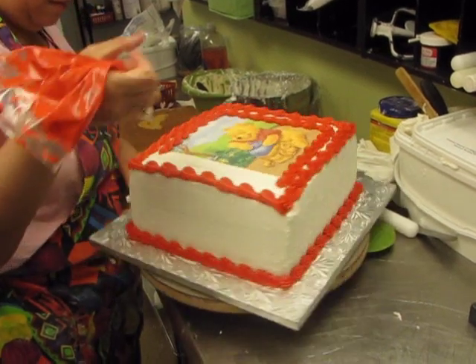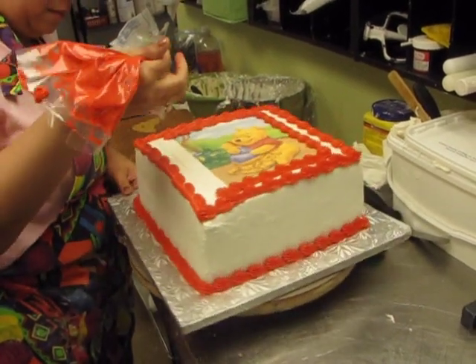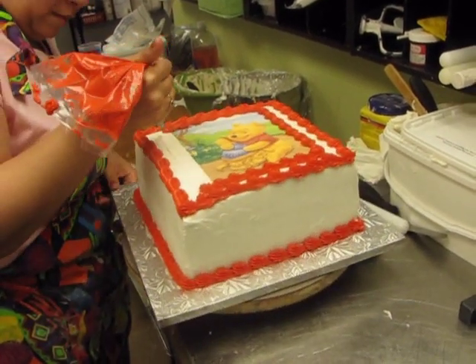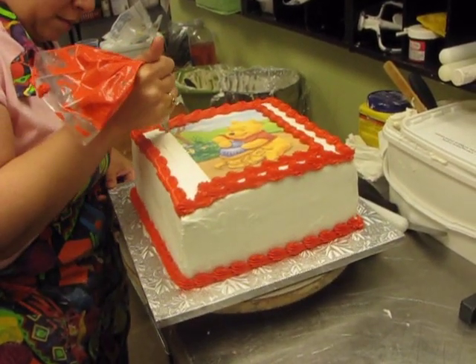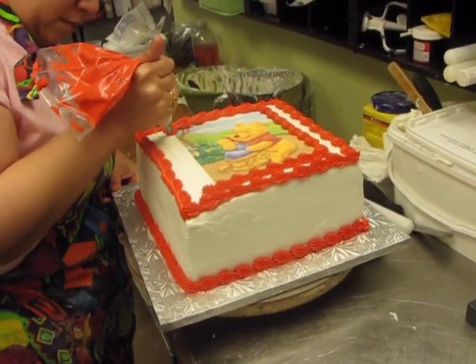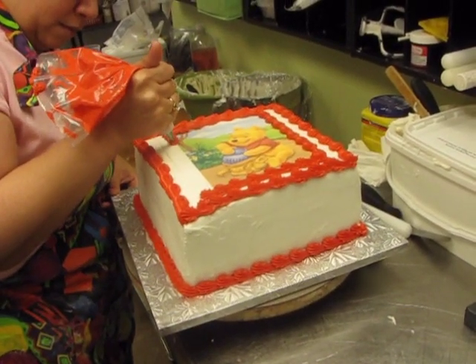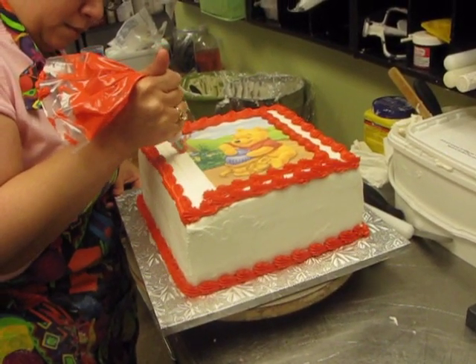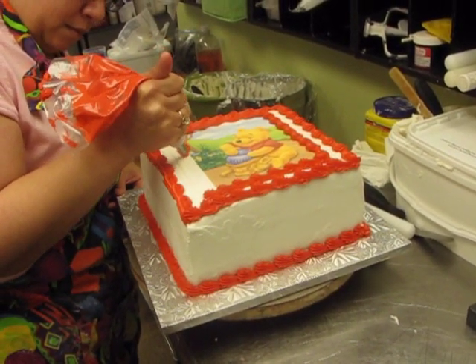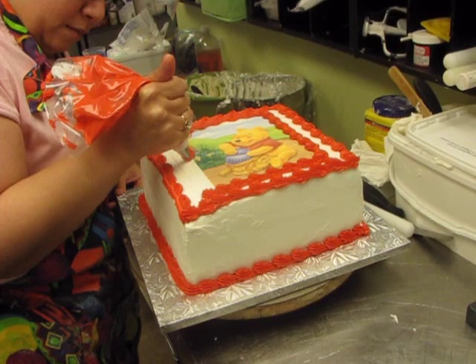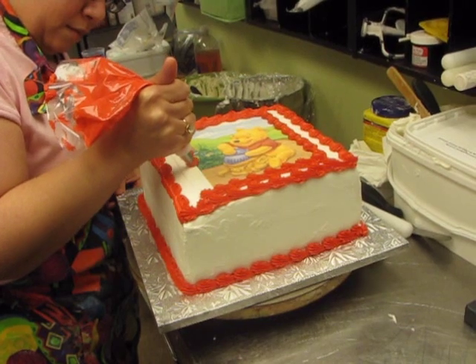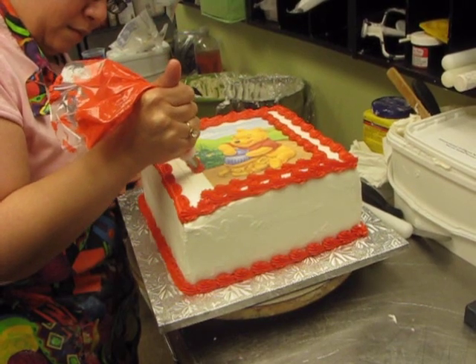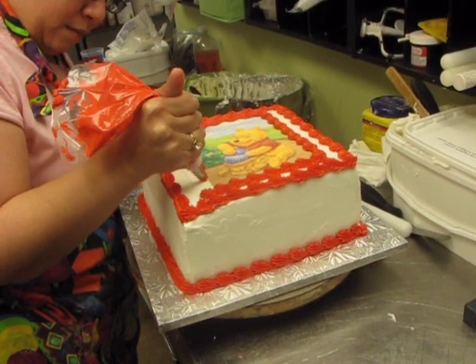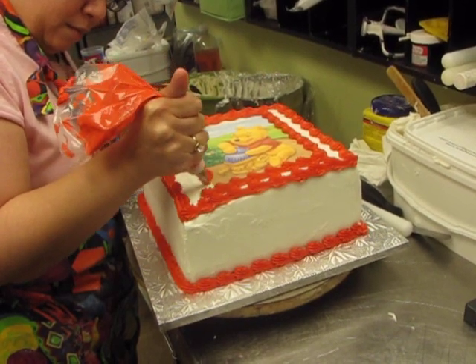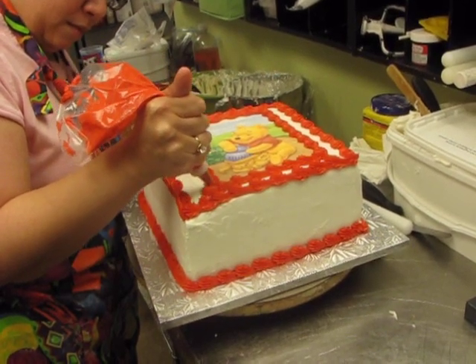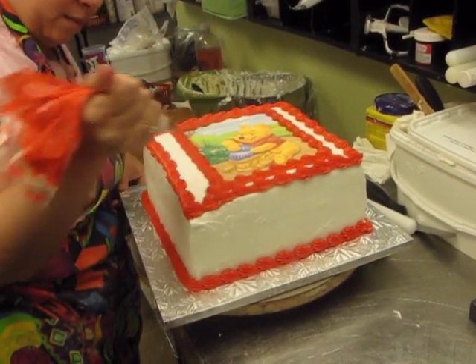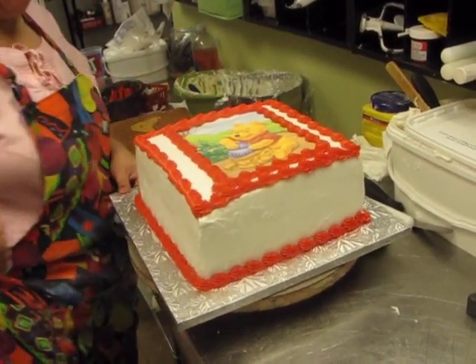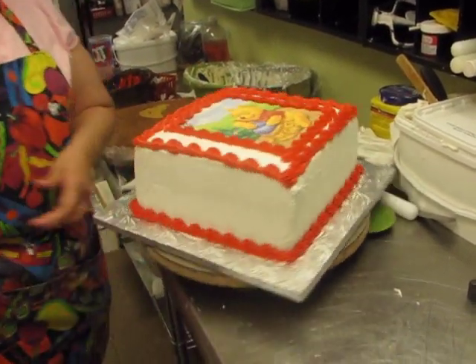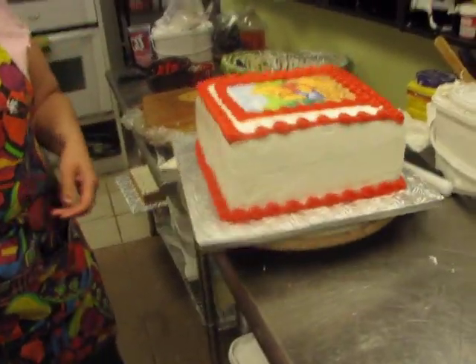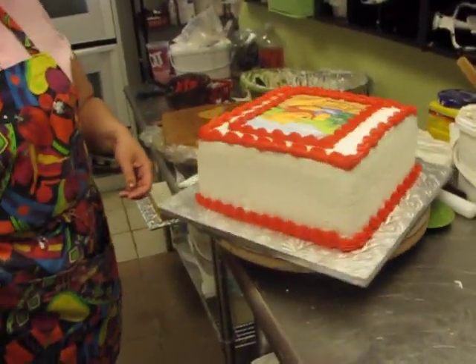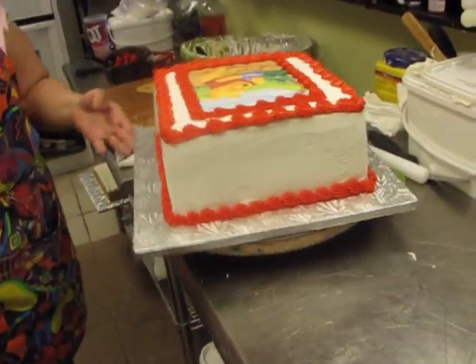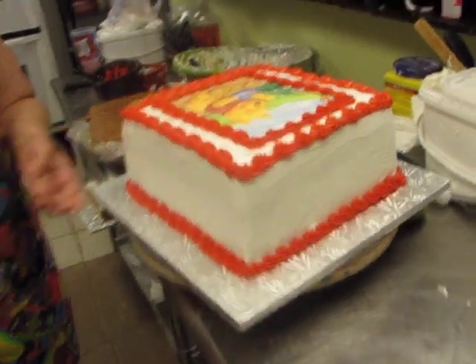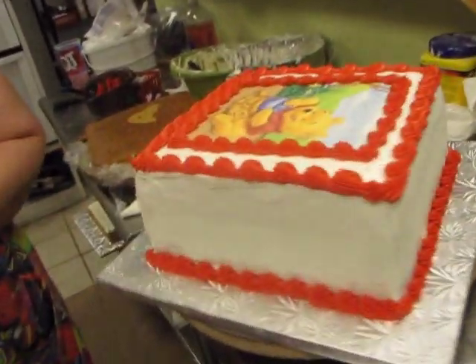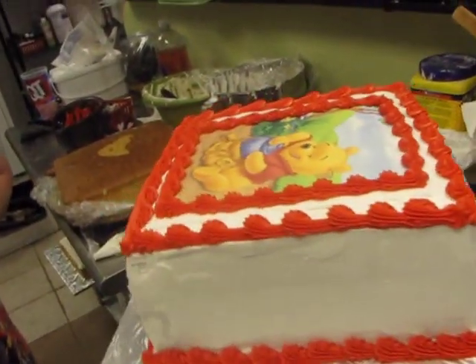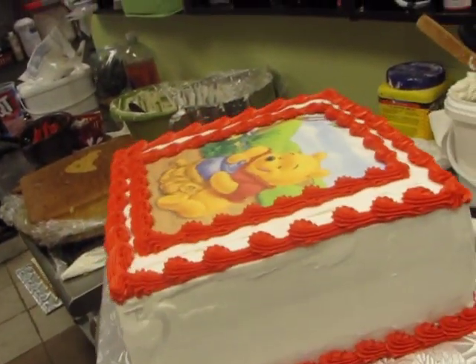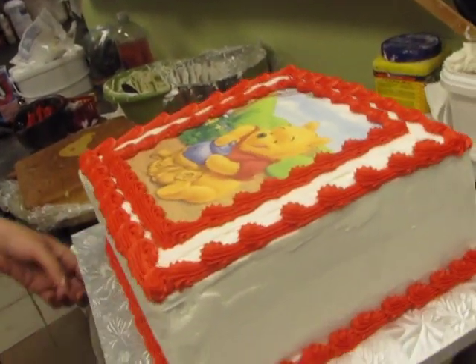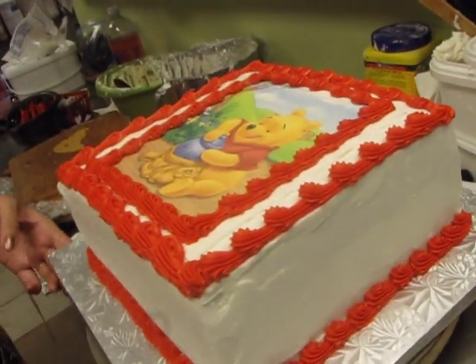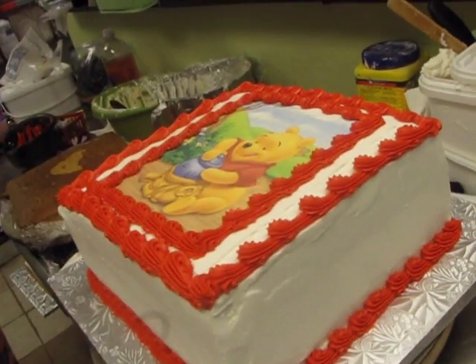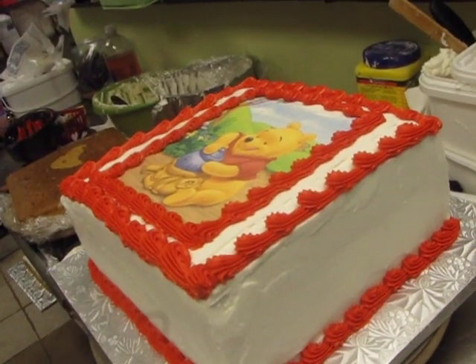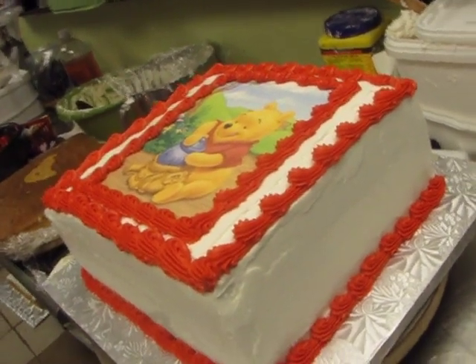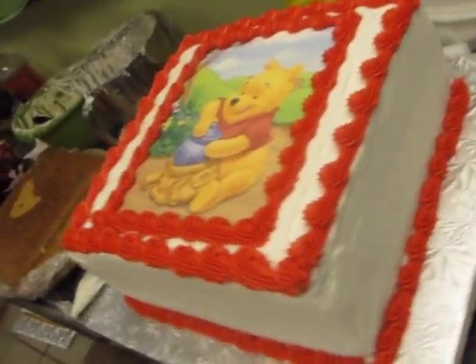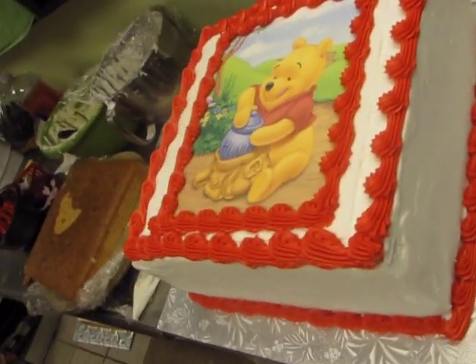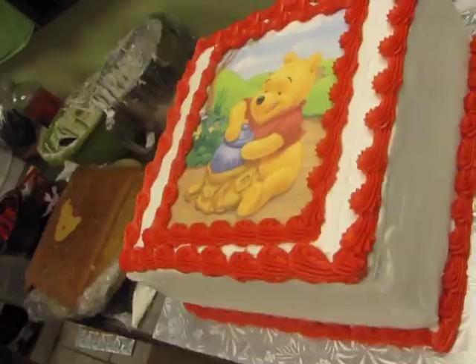What tip is that? What number tip is that? 21. Ice cream cake.